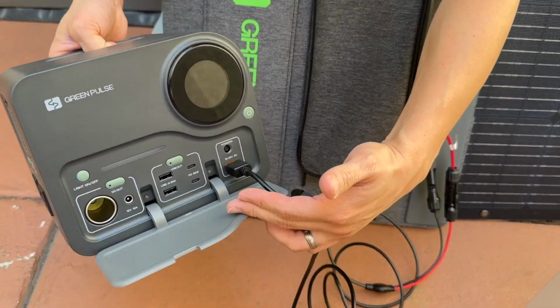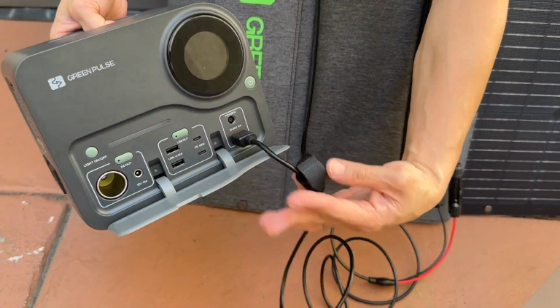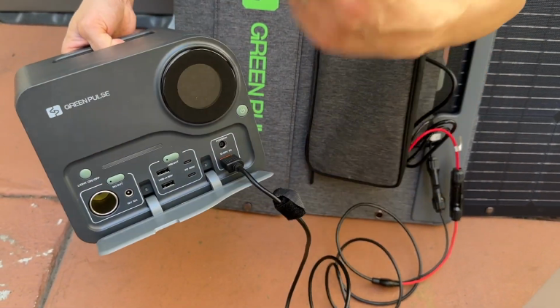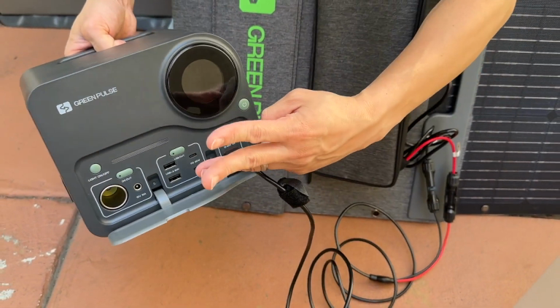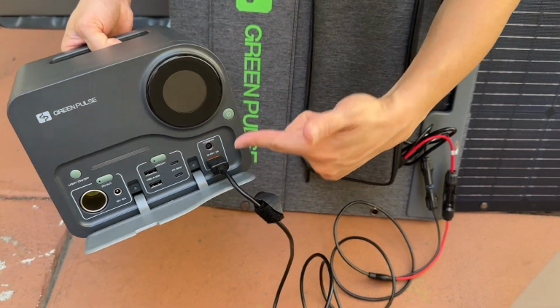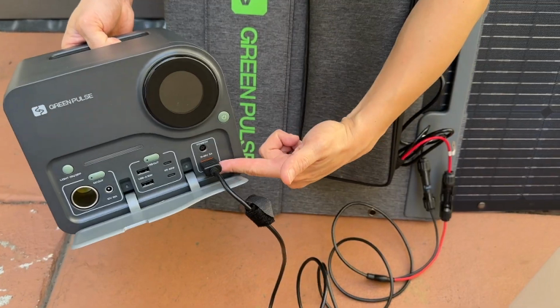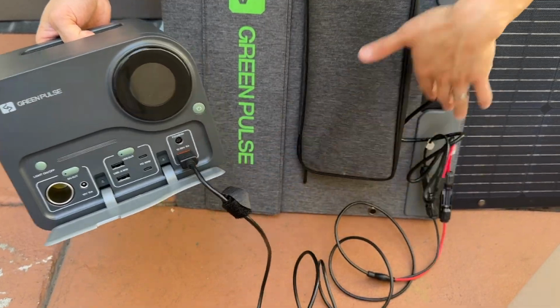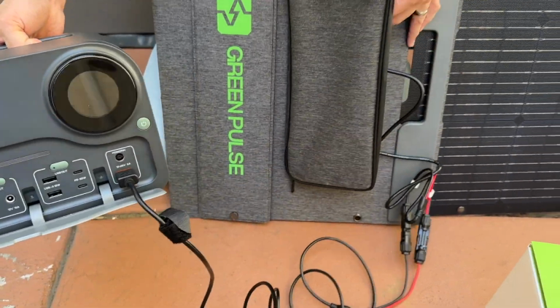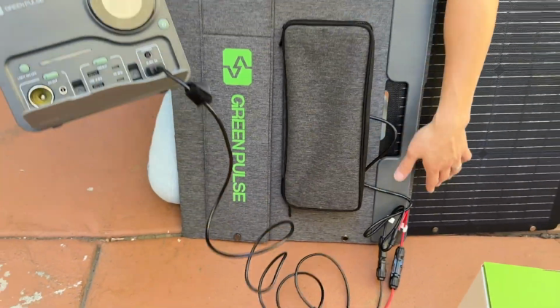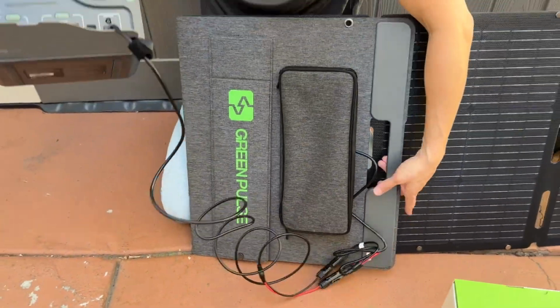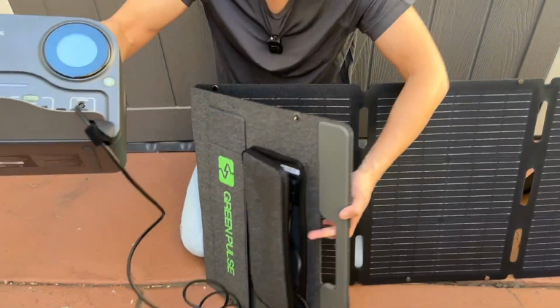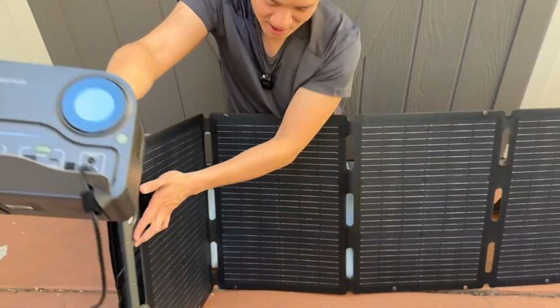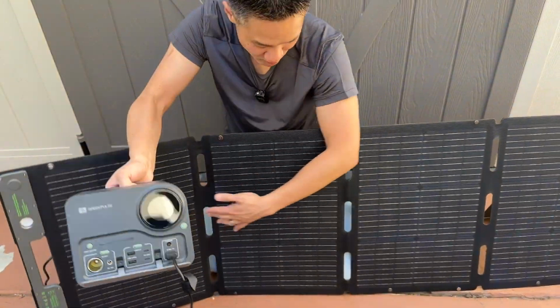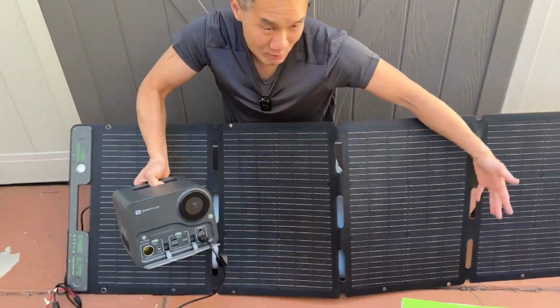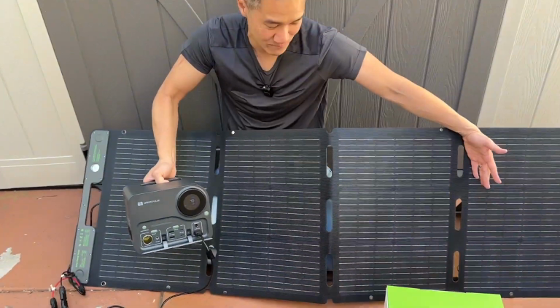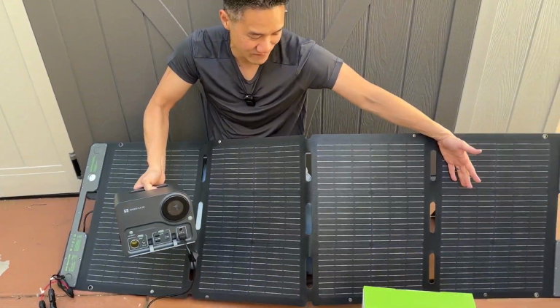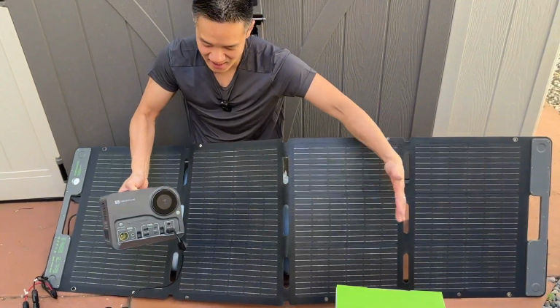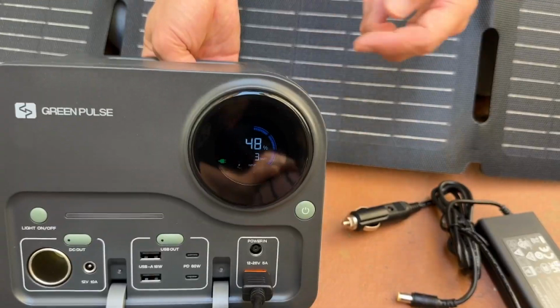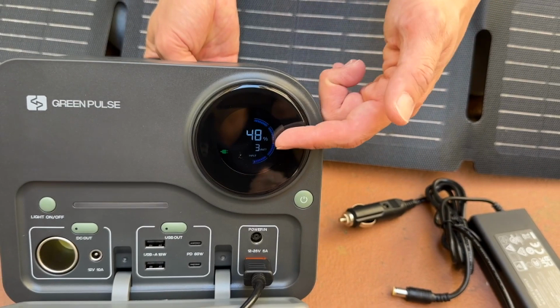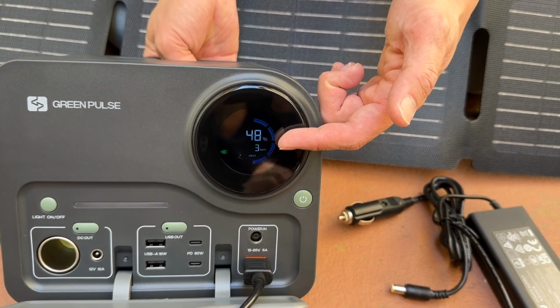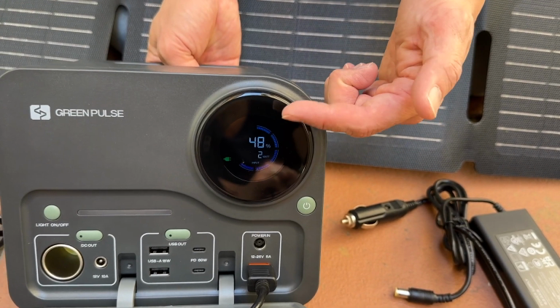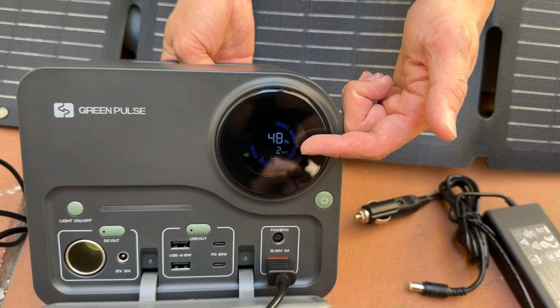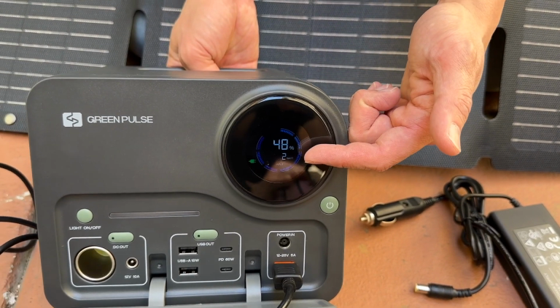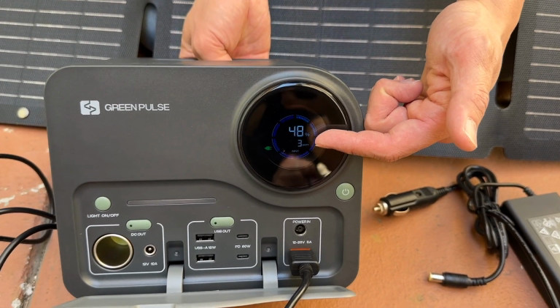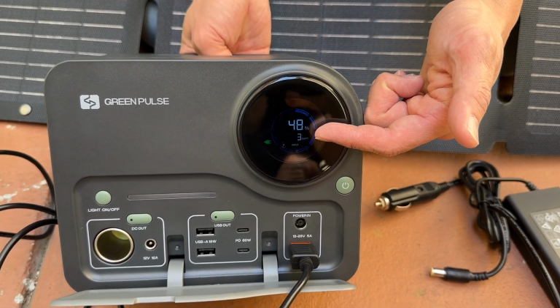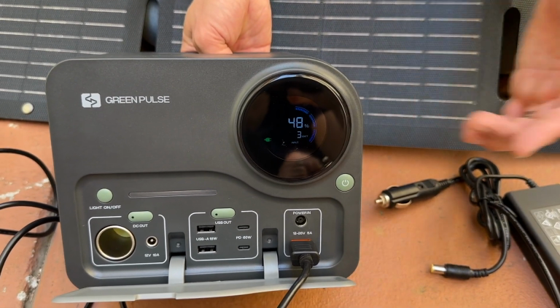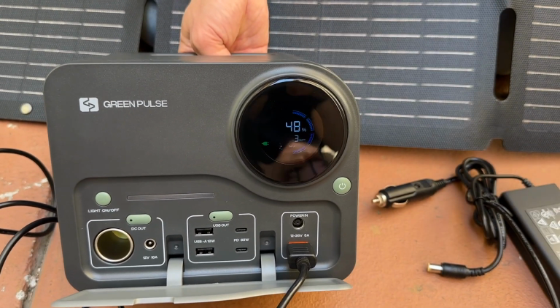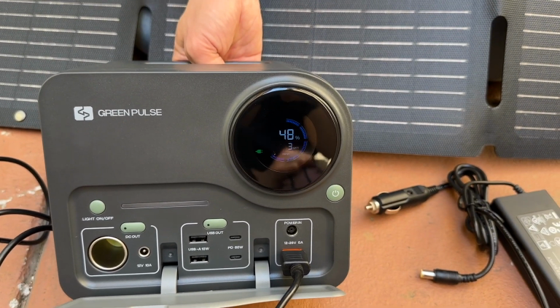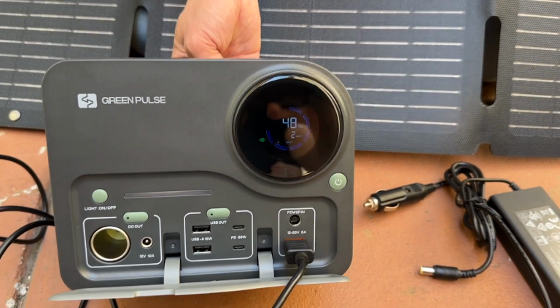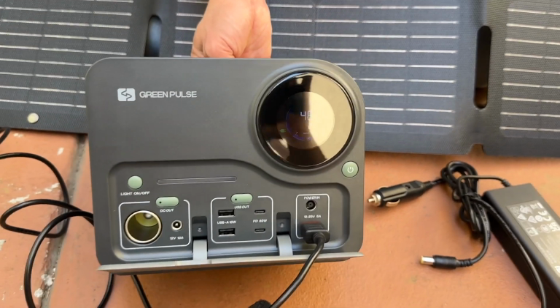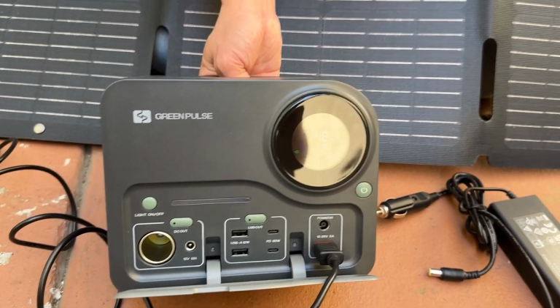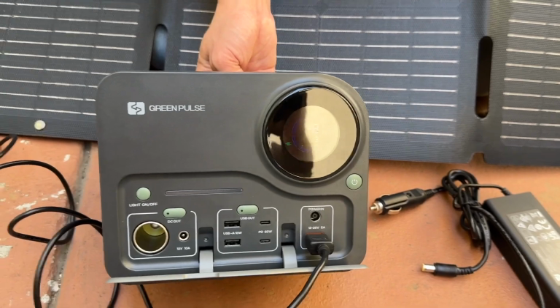So there are three ways to charge this thing: by solar panel — like right here what I'm doing — free power from the sun. And look at that display — you can actually see three watts of power coming in from the solar panel. That's really cool.